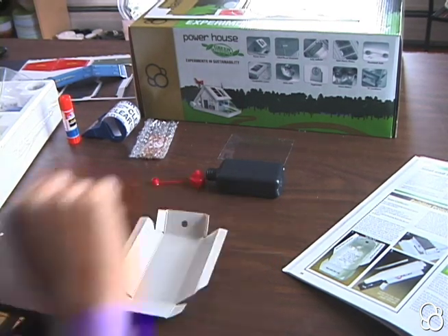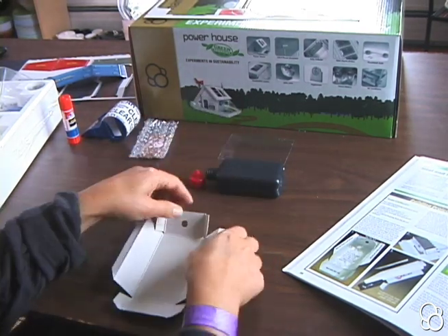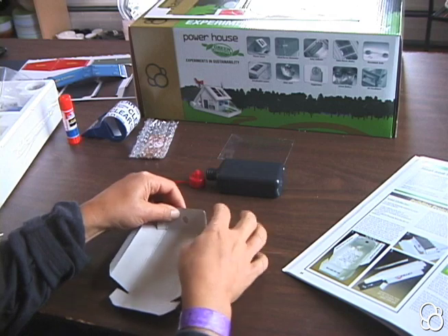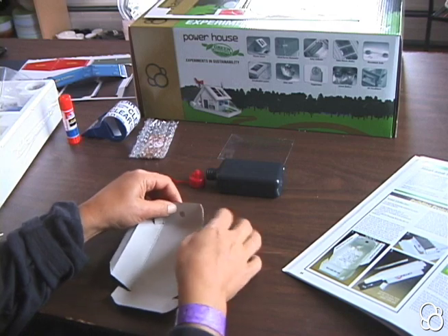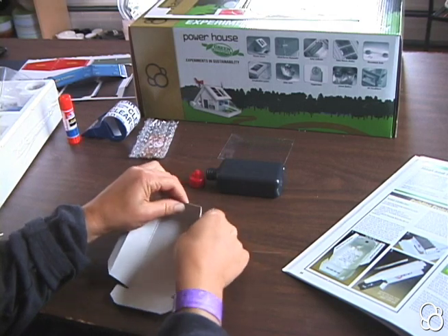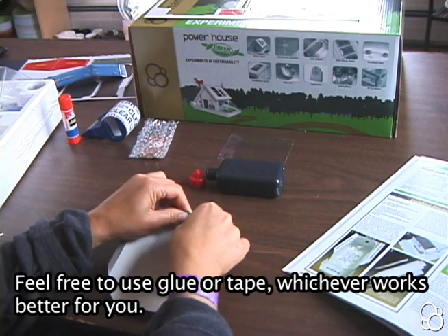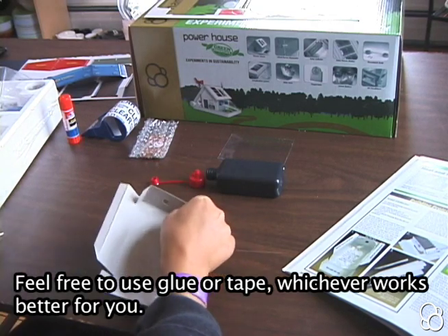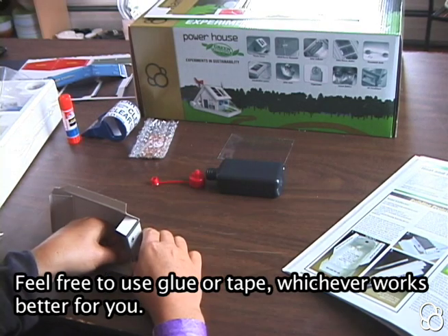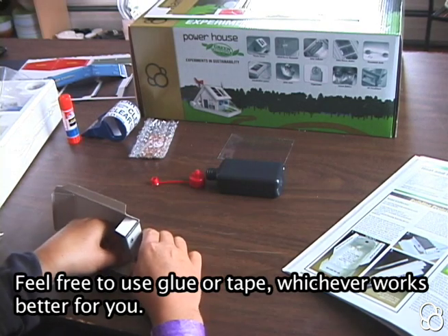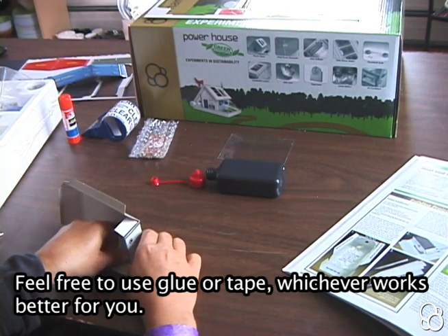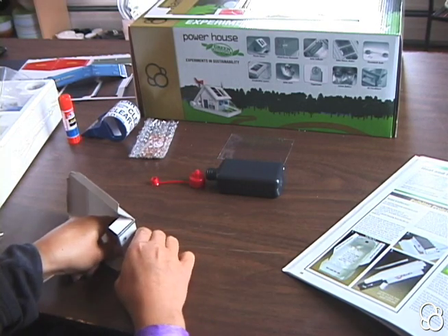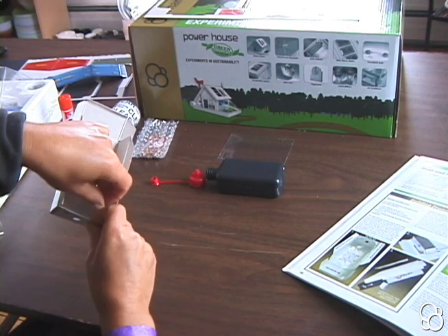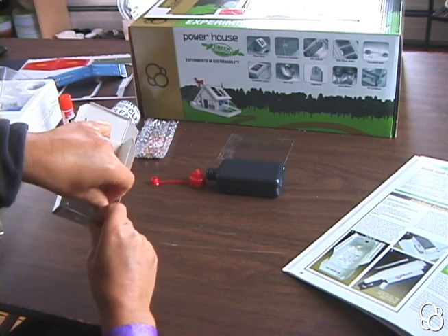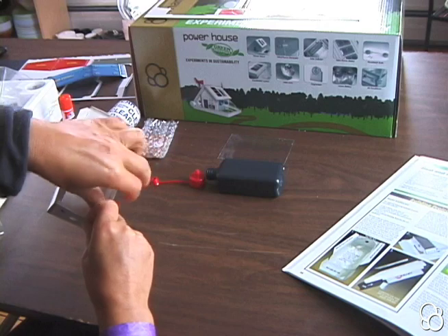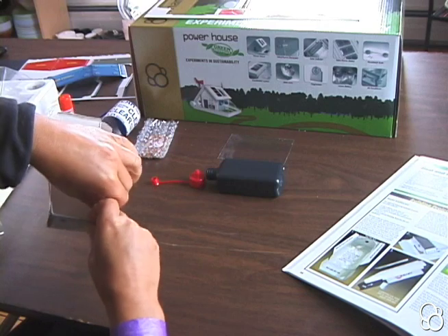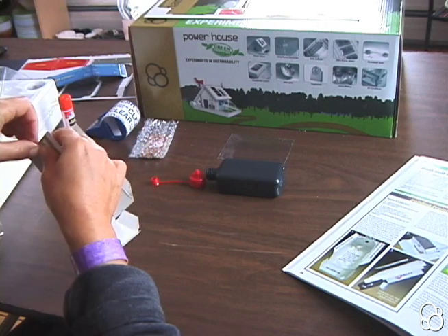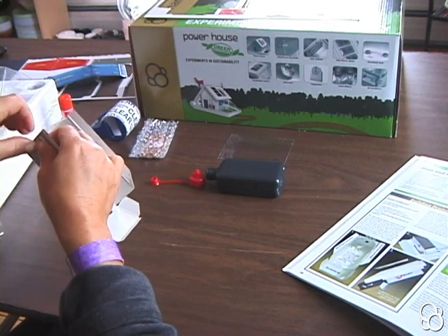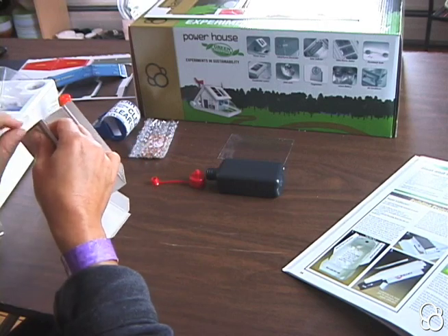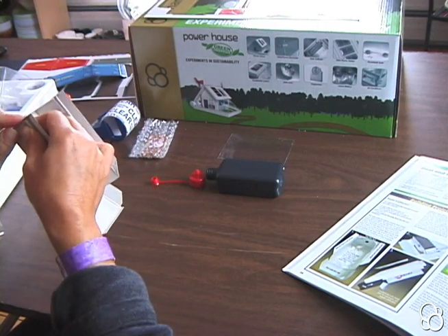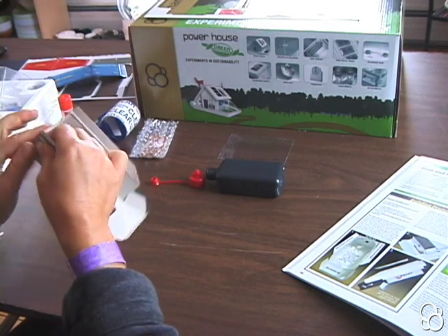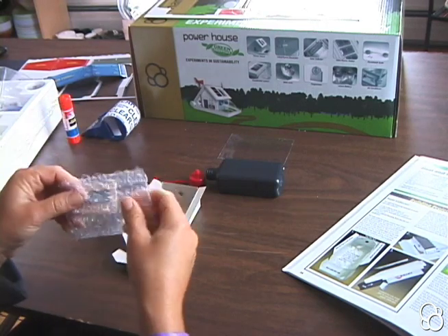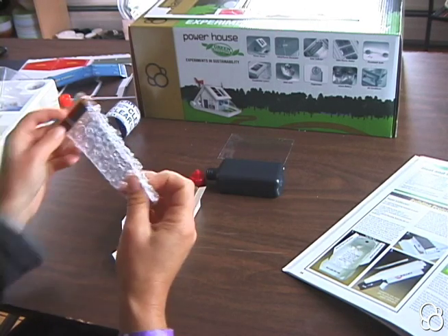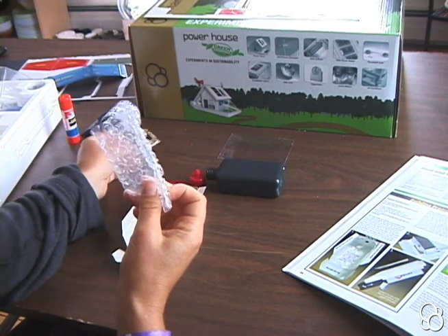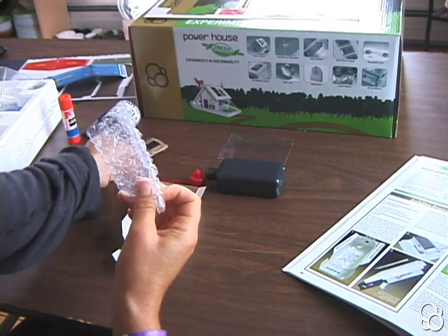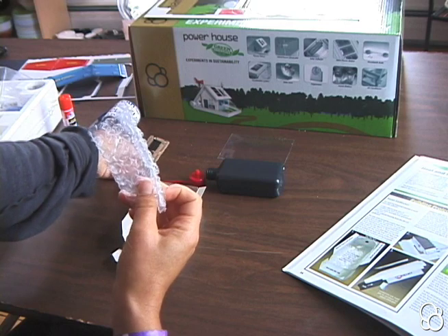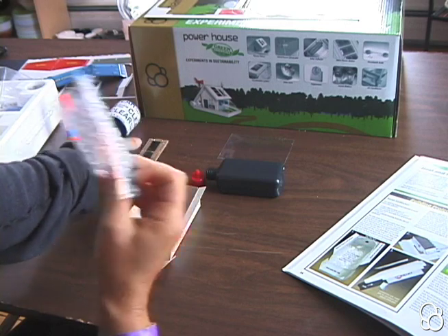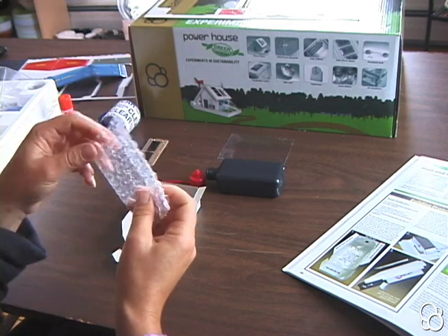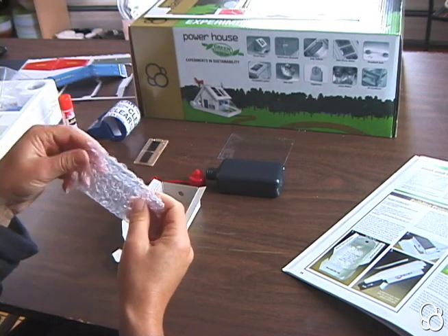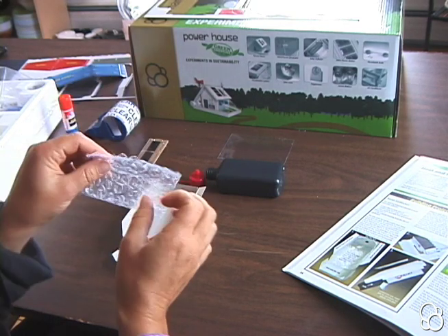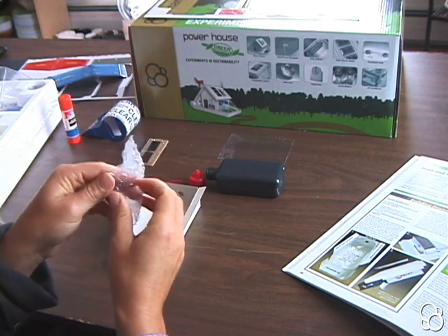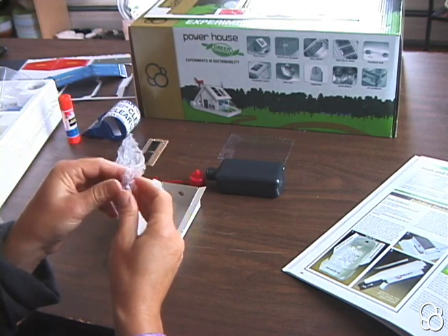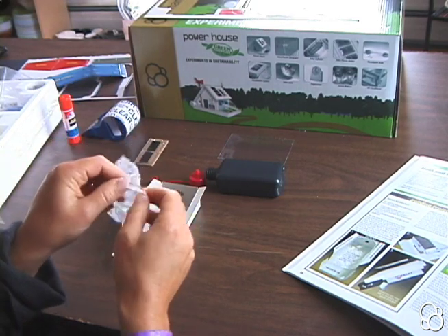So first let's glue or tape these flaps. And then we're going to tape the bubble wrap from the solar cell onto the inside of the cardboard solar collector.